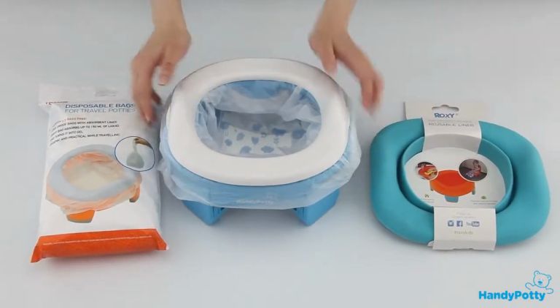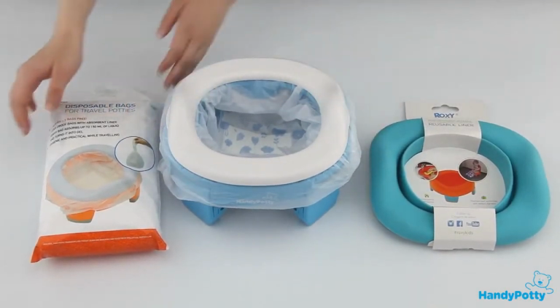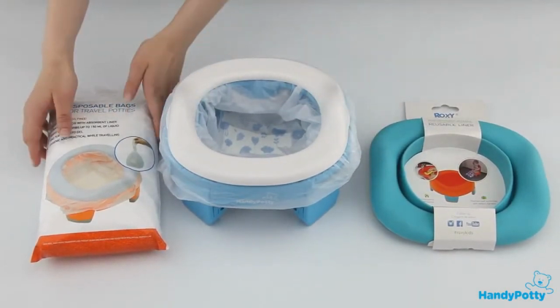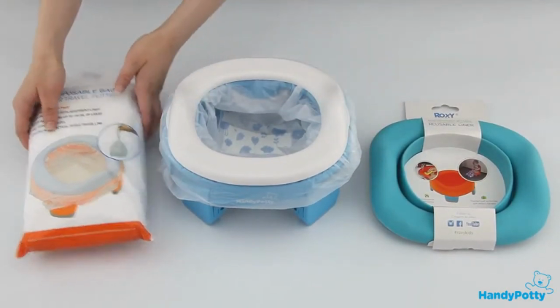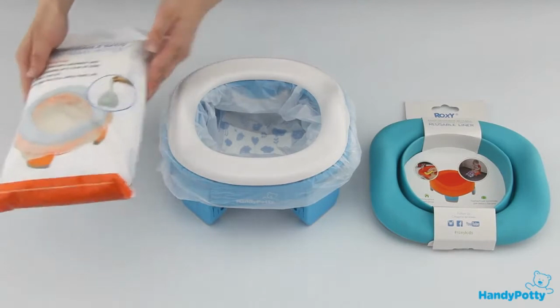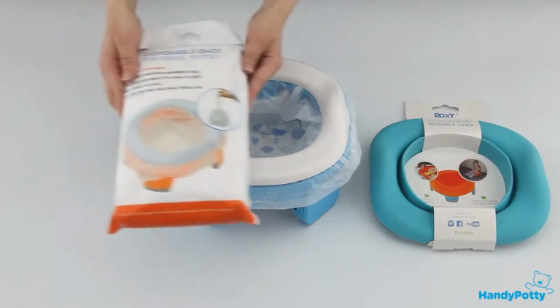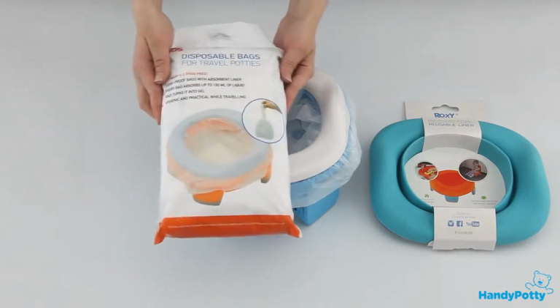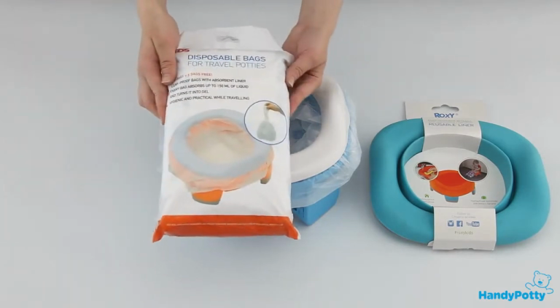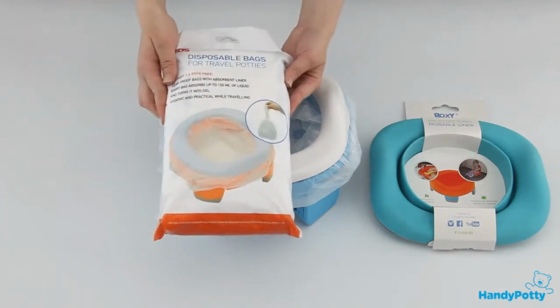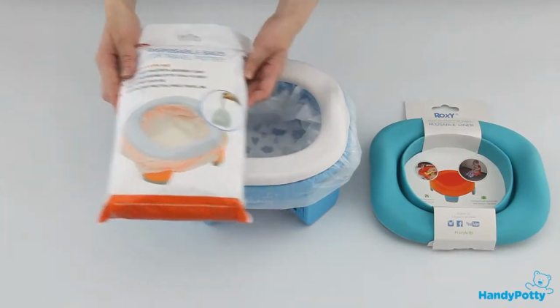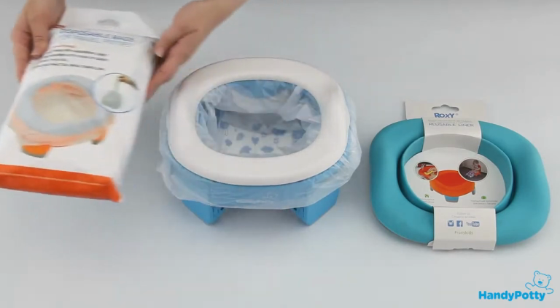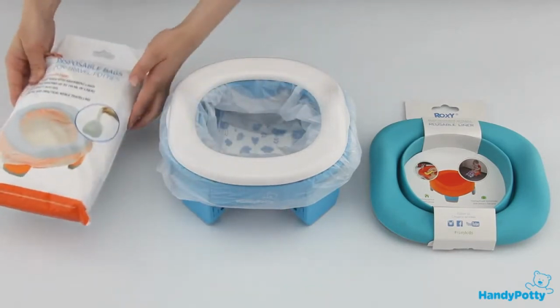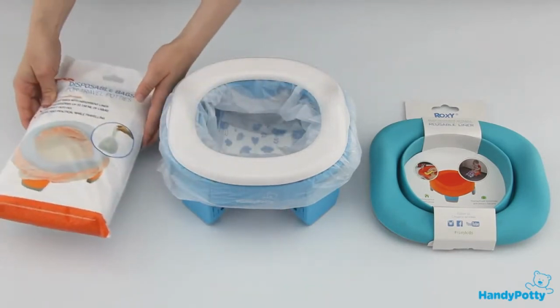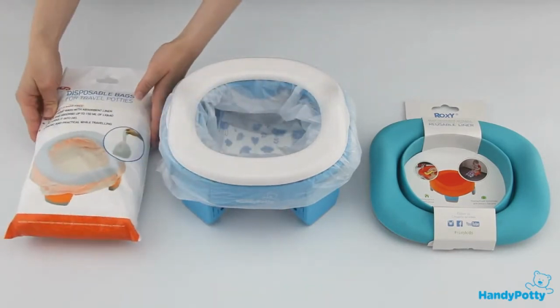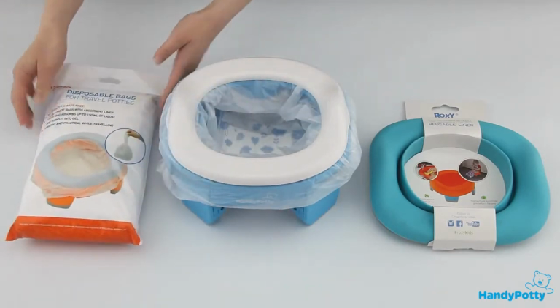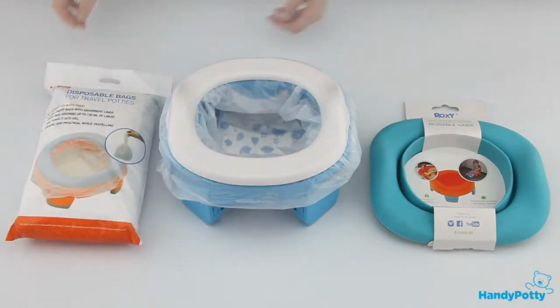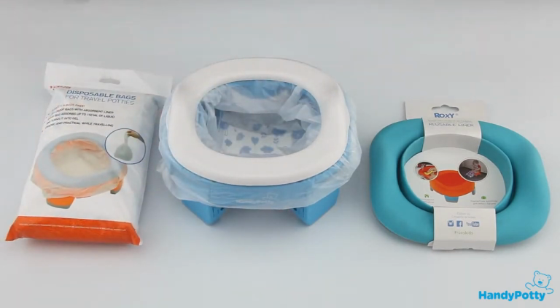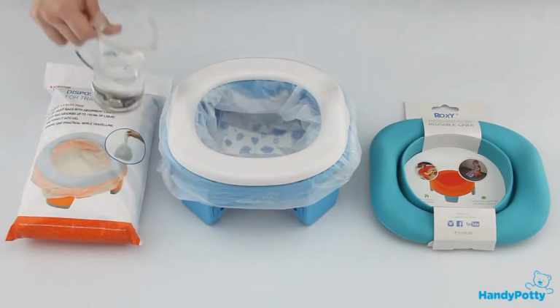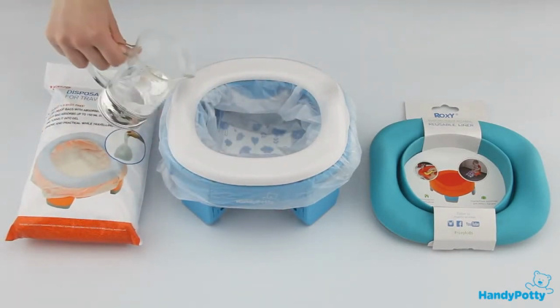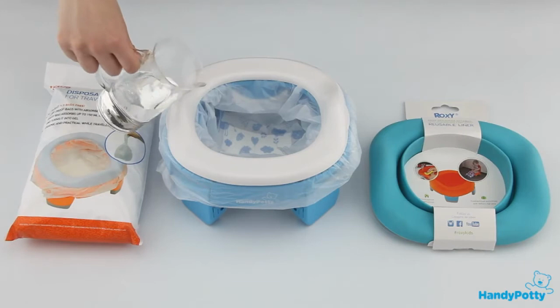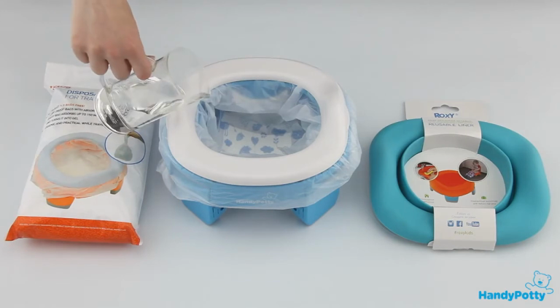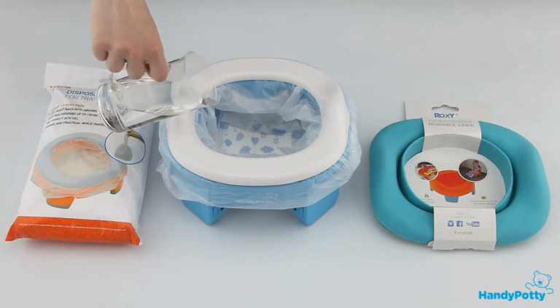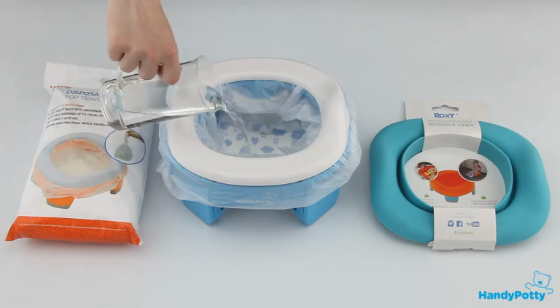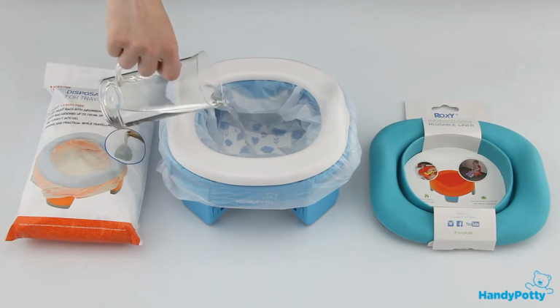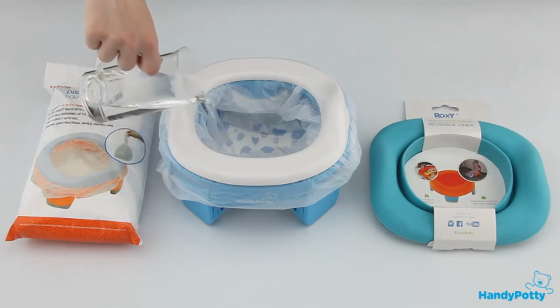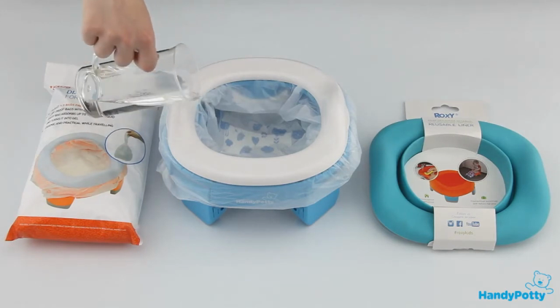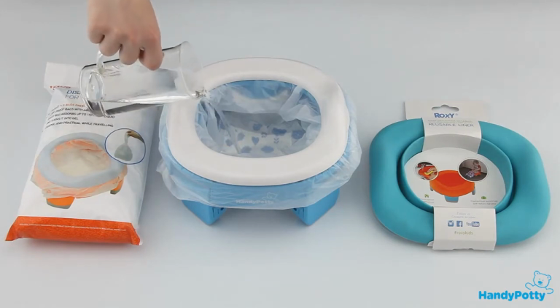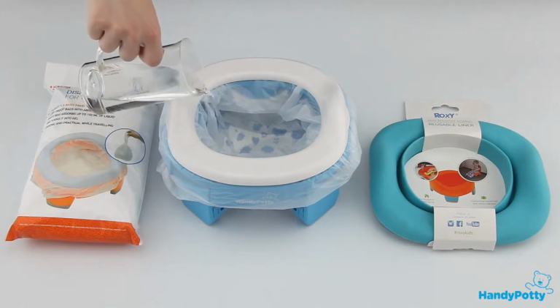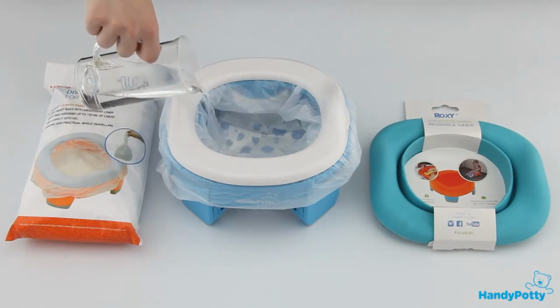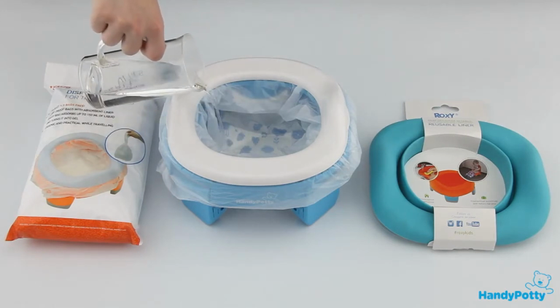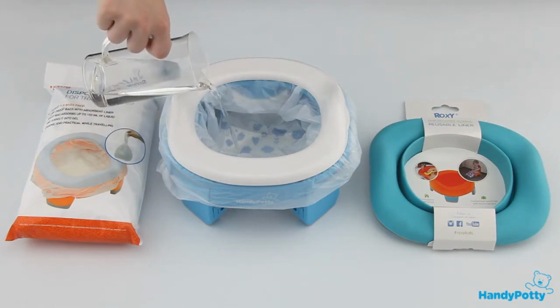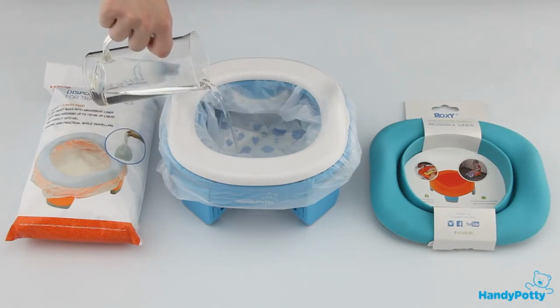There are packs of 15 or 35 bags. These bags have a super absorbent pad that absorbs up to 150 milliliters of liquid and turns it into gel.